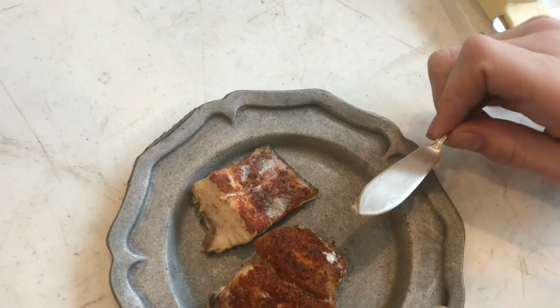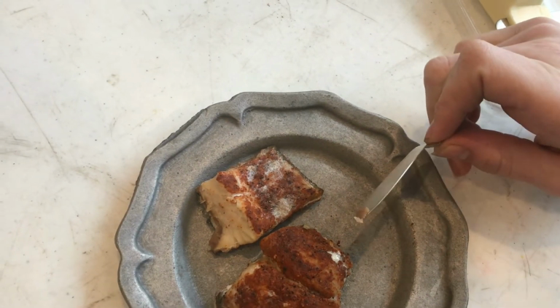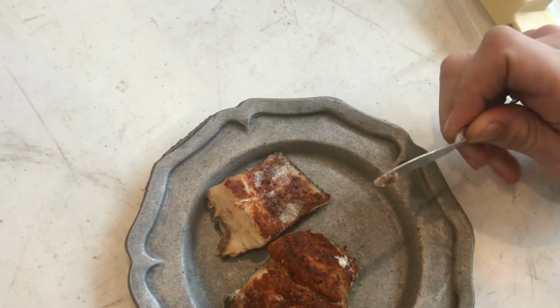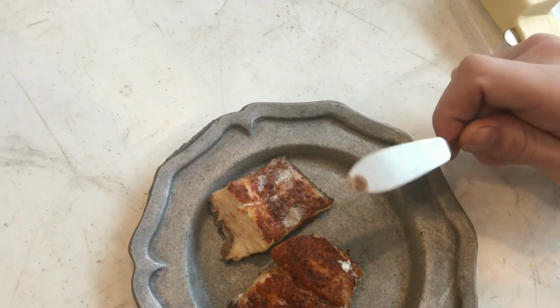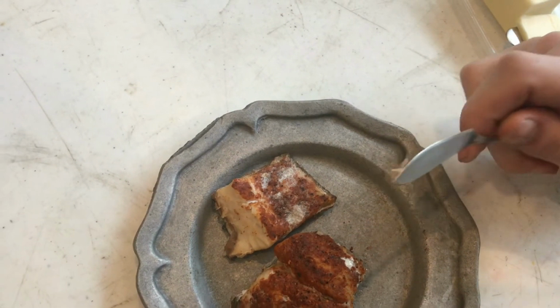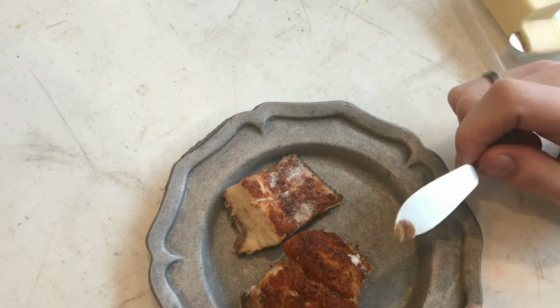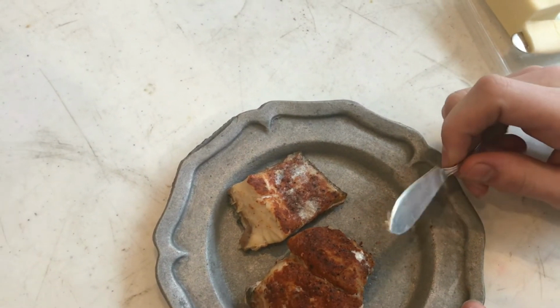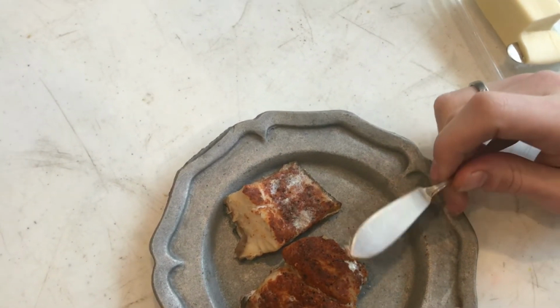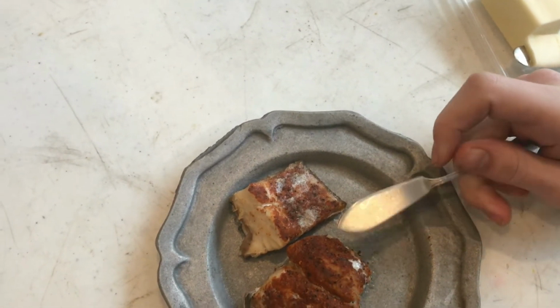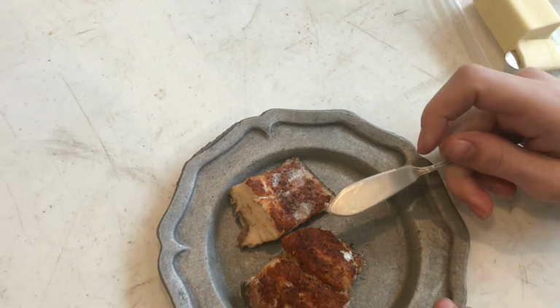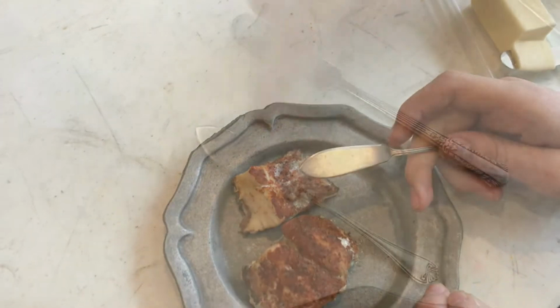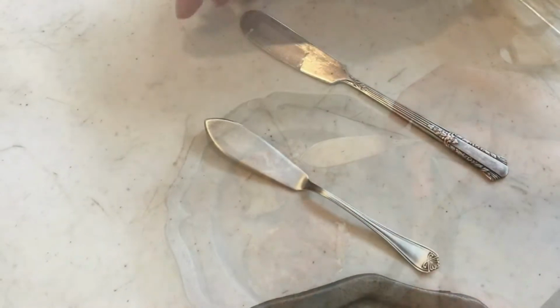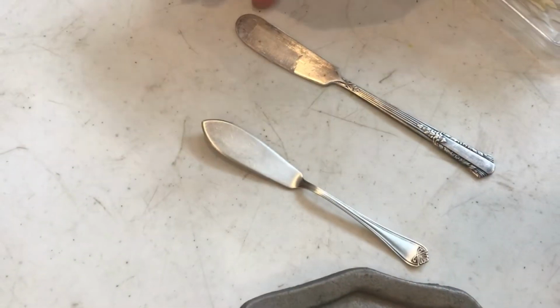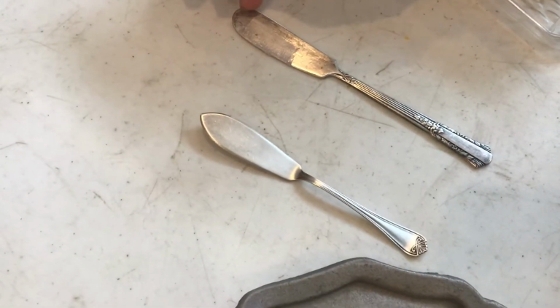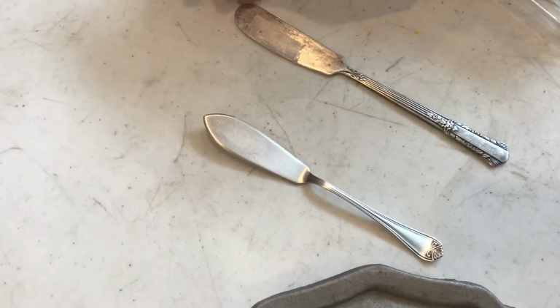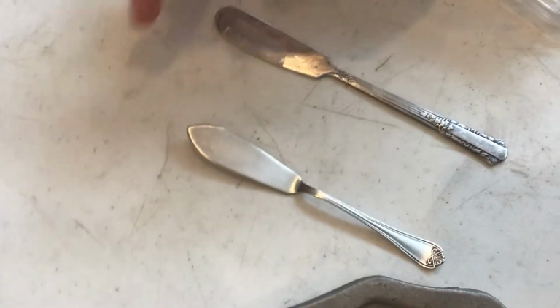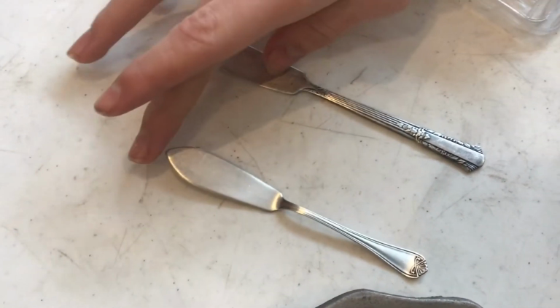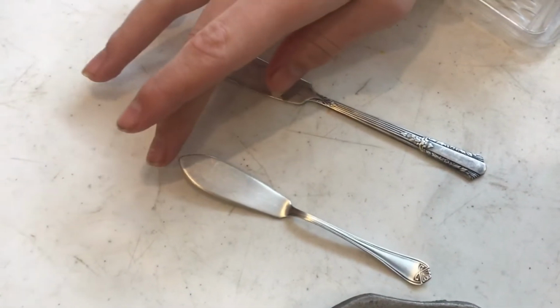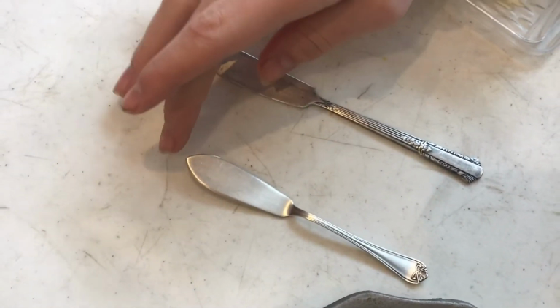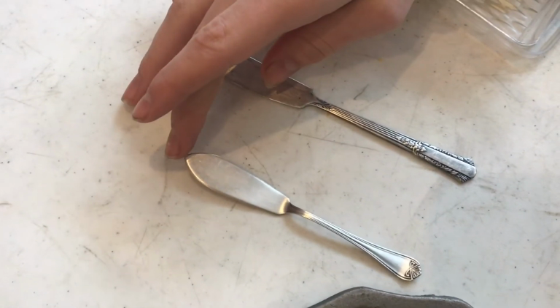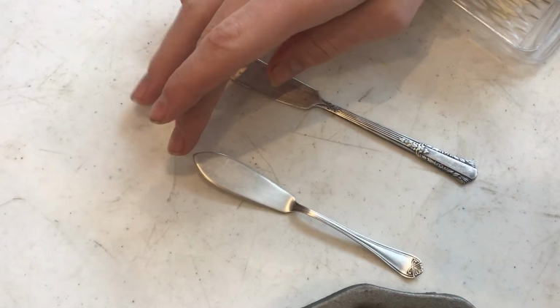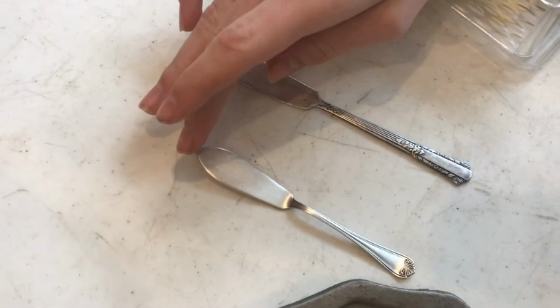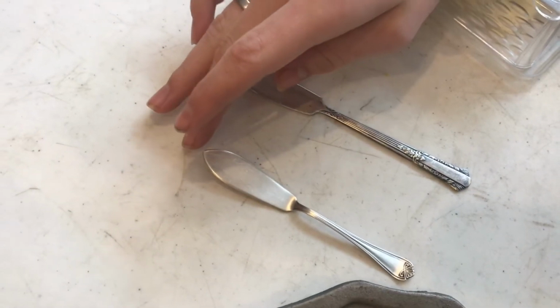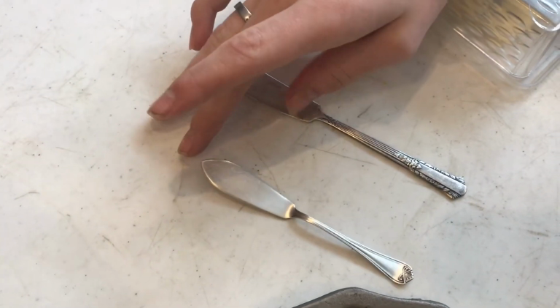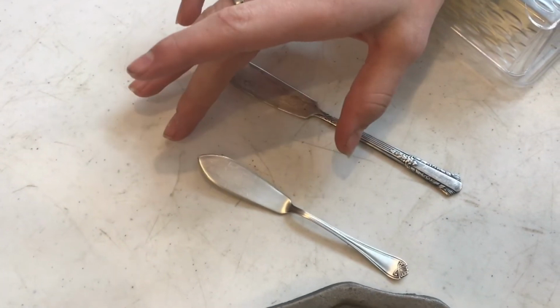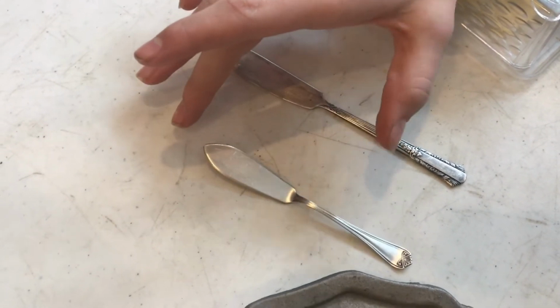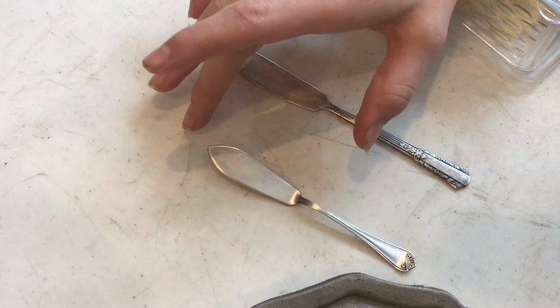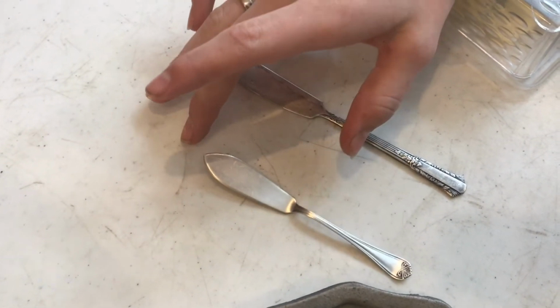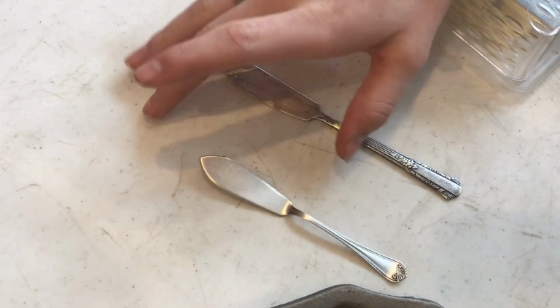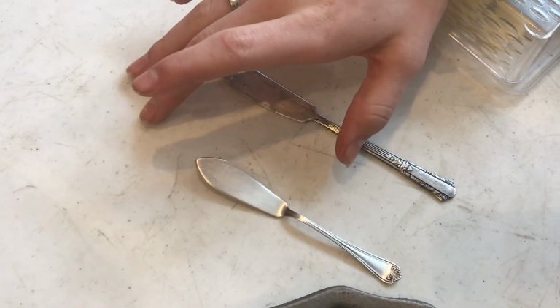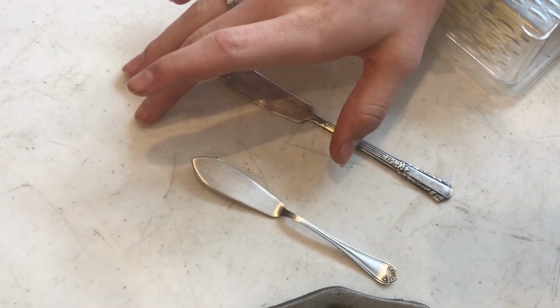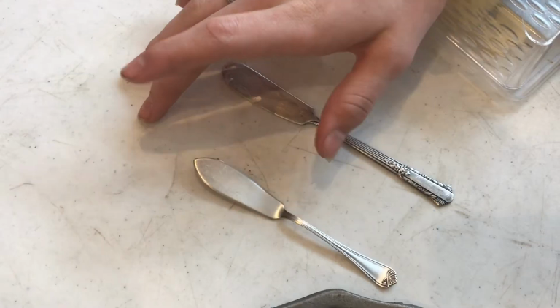The reason that these are made out of silver is so that it doesn't leave a metallic taste in your food. As you can see, the butter knife has a rounded tip and the fish knife has a pointed tip. Sometimes the fish knife even comes with a small fork that will look a little different from normal forks.